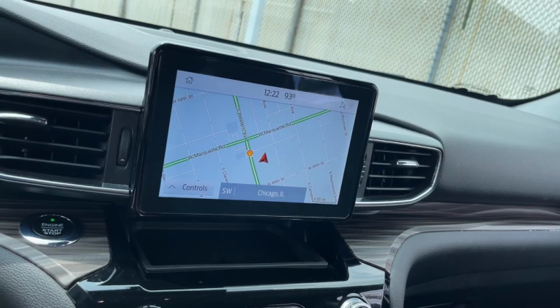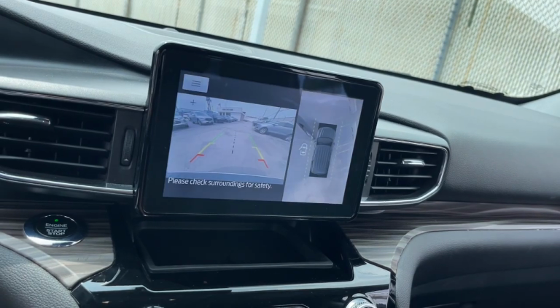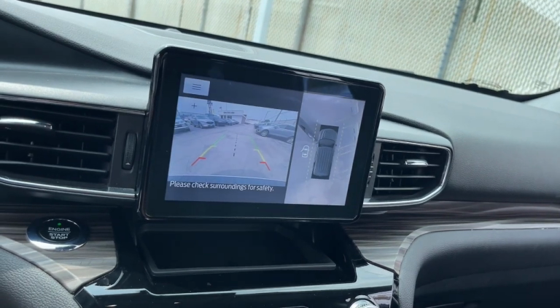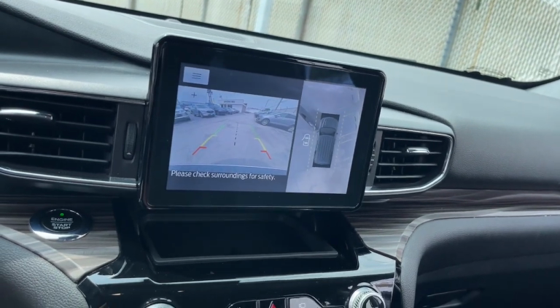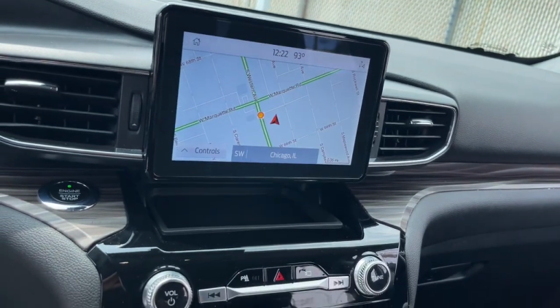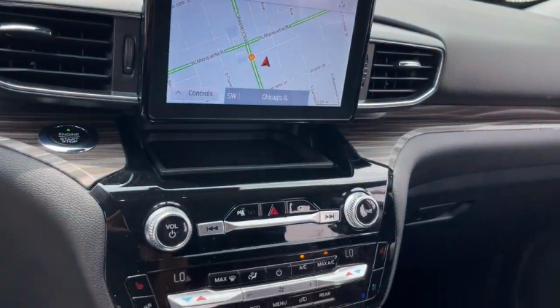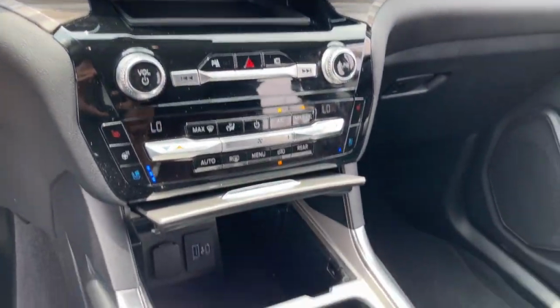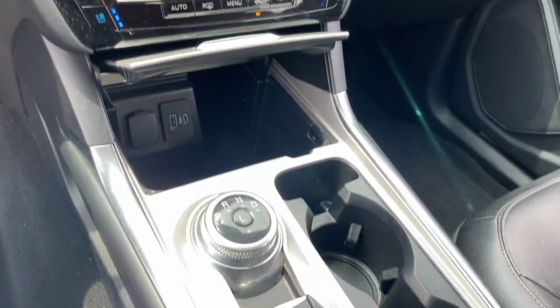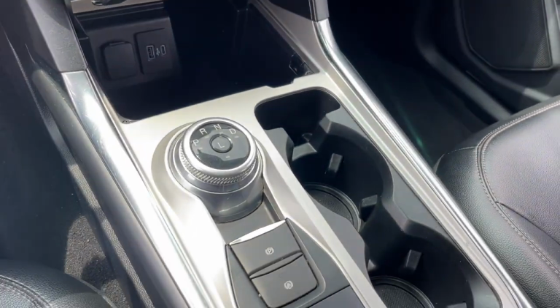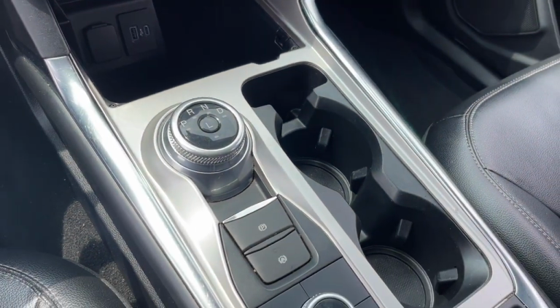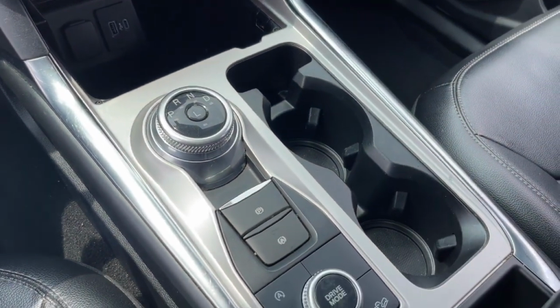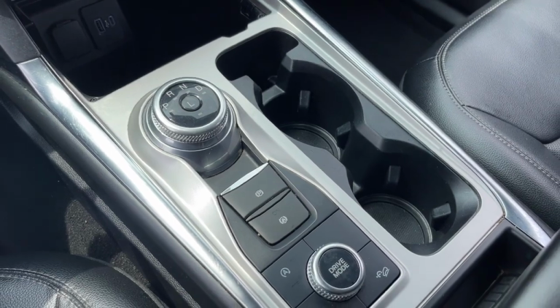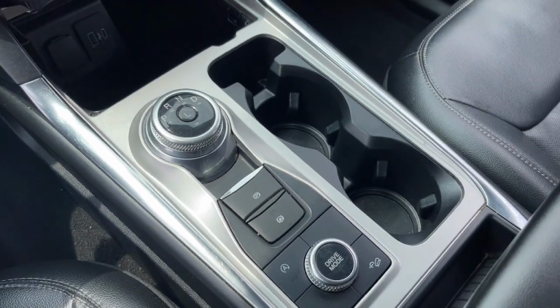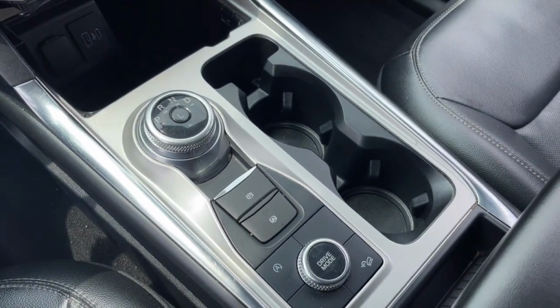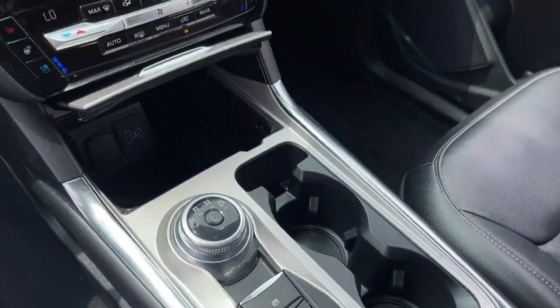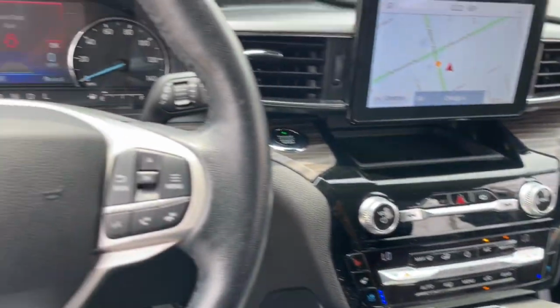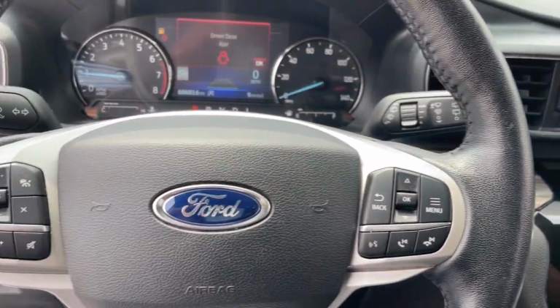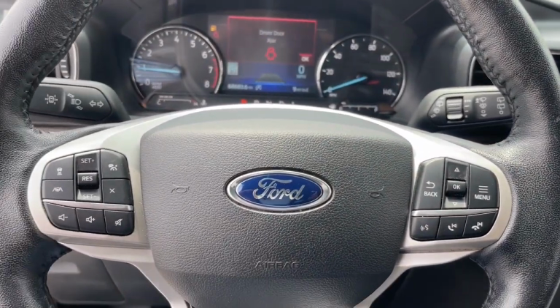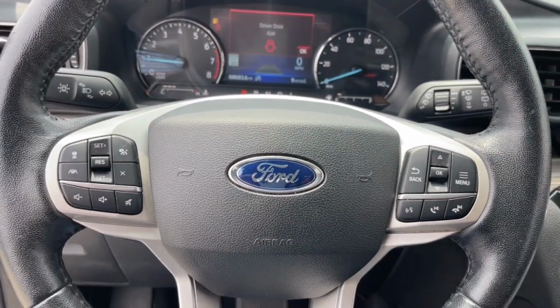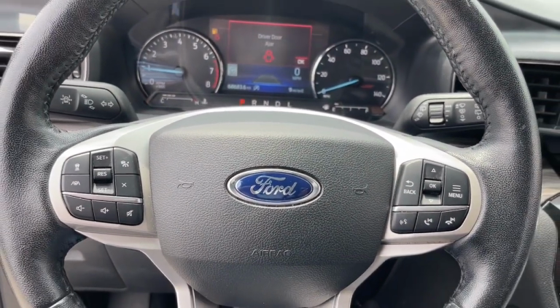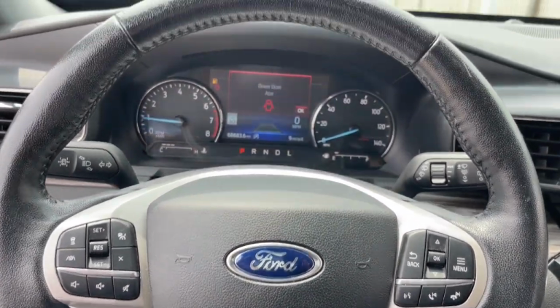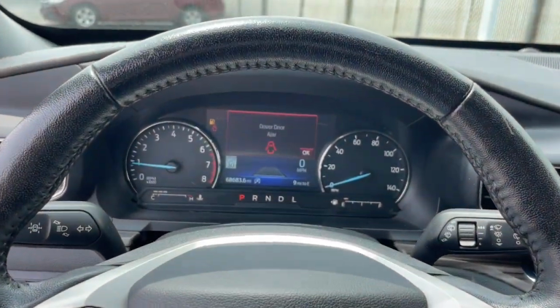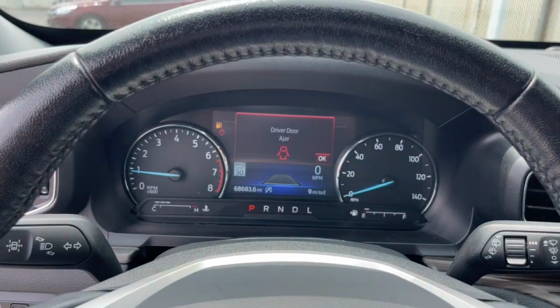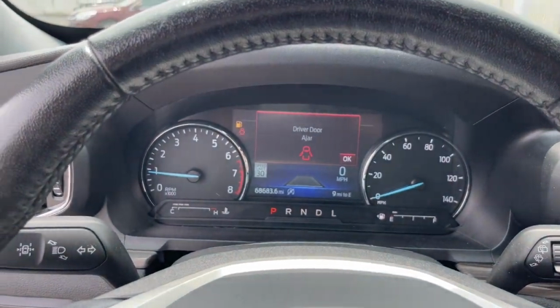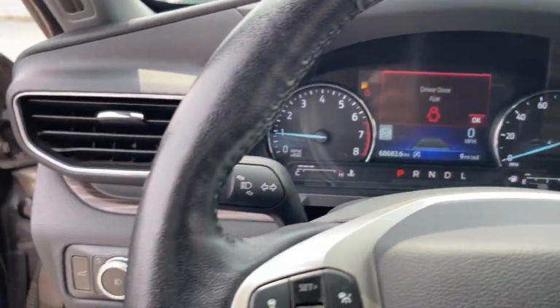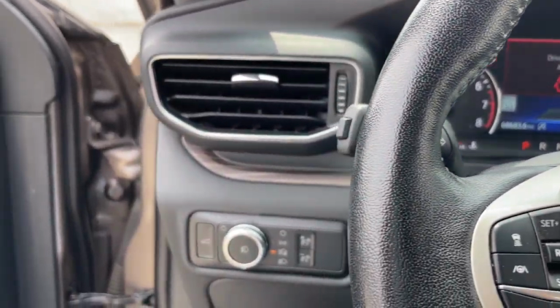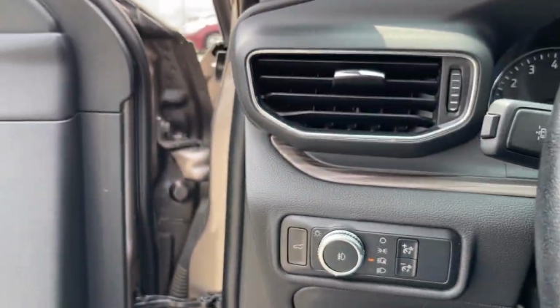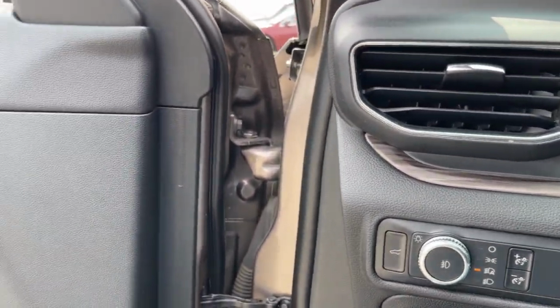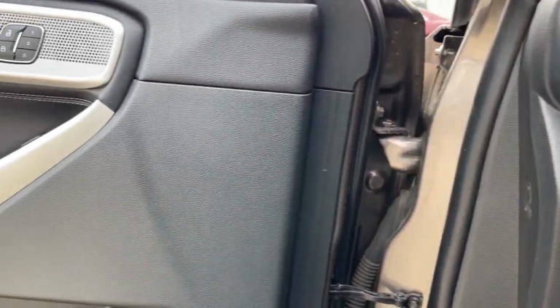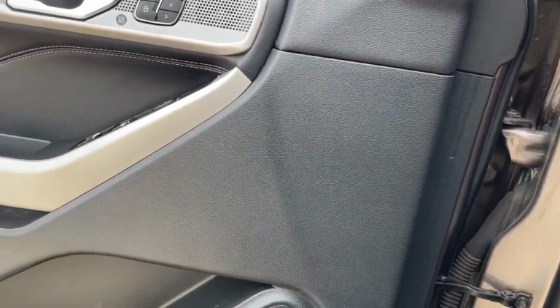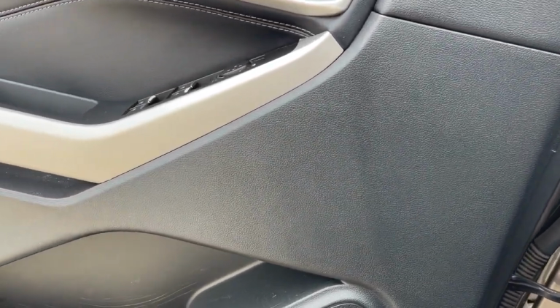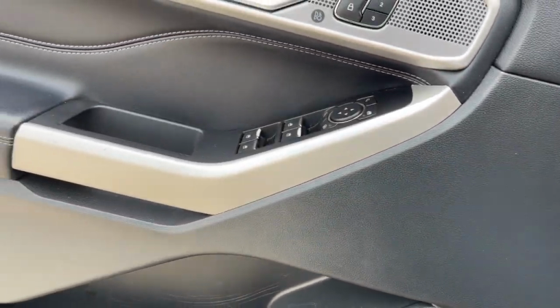Heated steering wheel, Apple CarPlay and/or Android Auto, heated and/or cooled front seats, navigation system, heated driver seat, keyless entry, fog lamps, premium sound system, backup camera, power passenger seat.